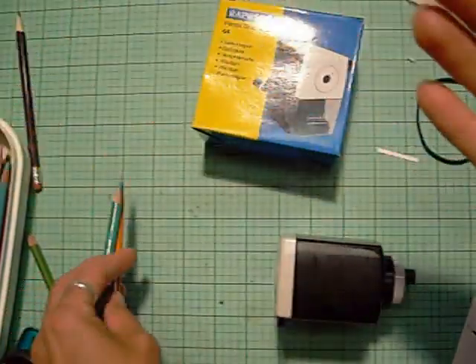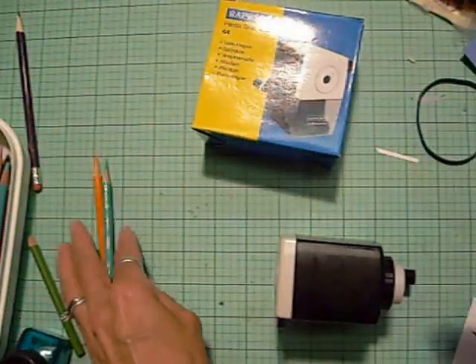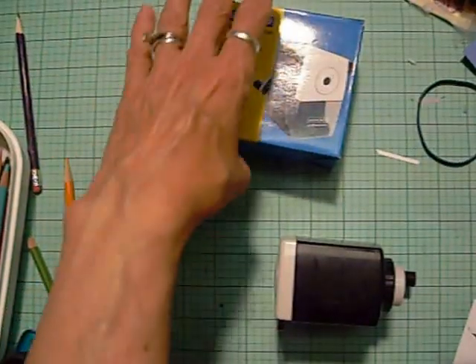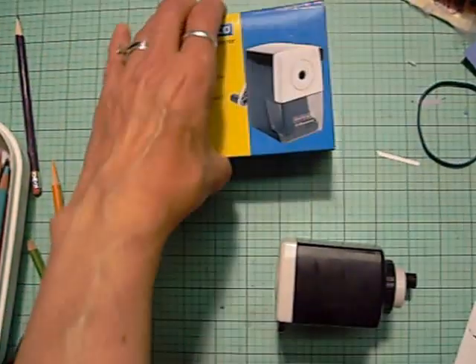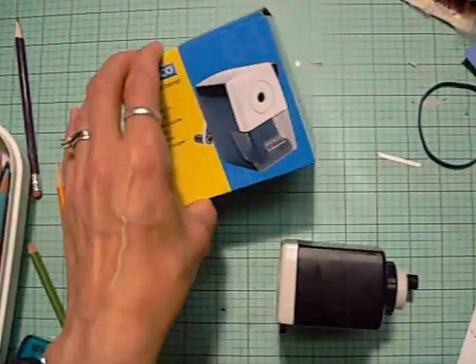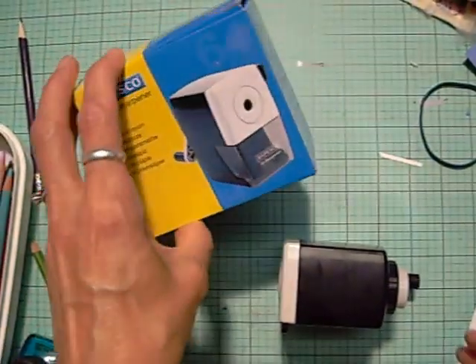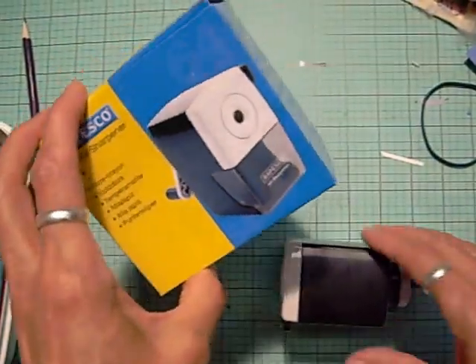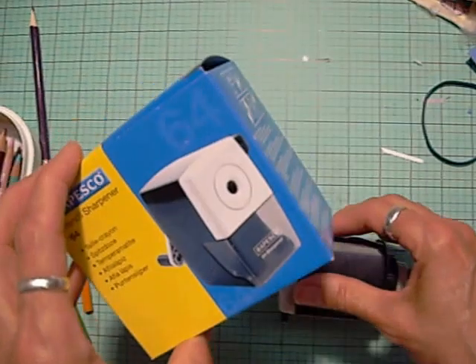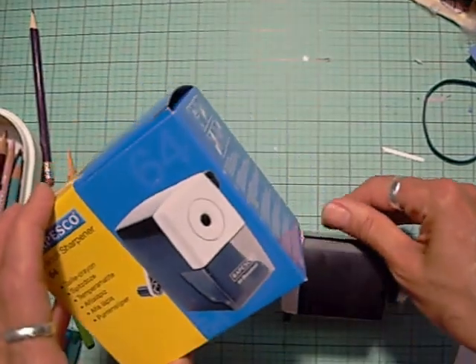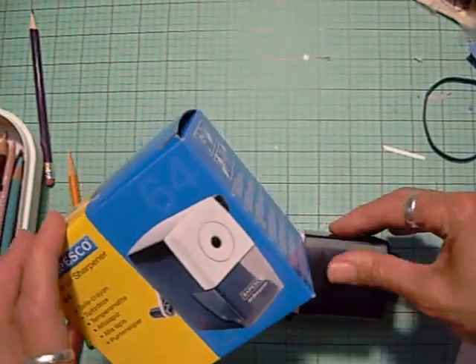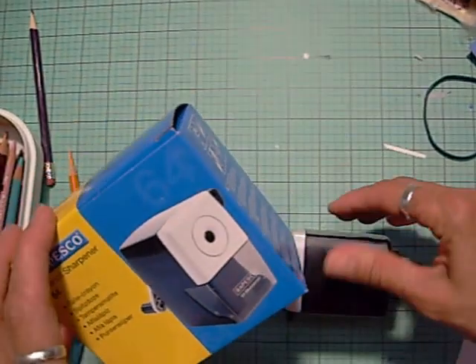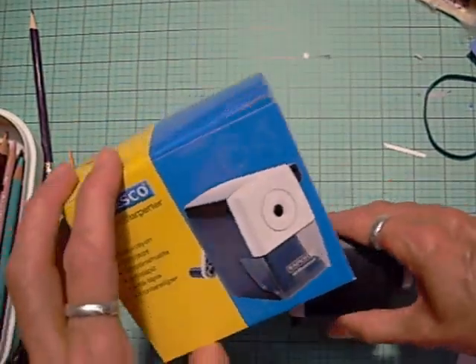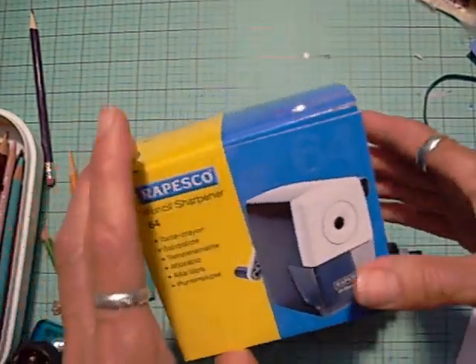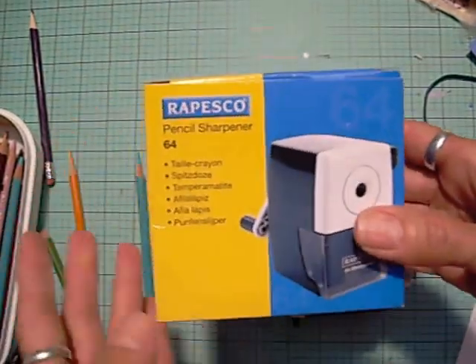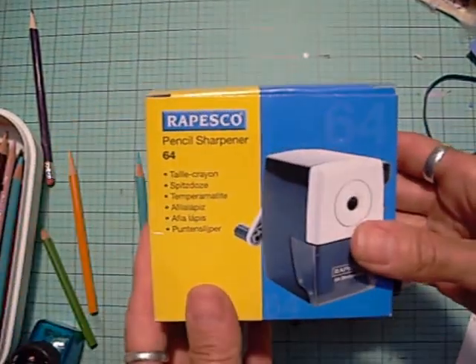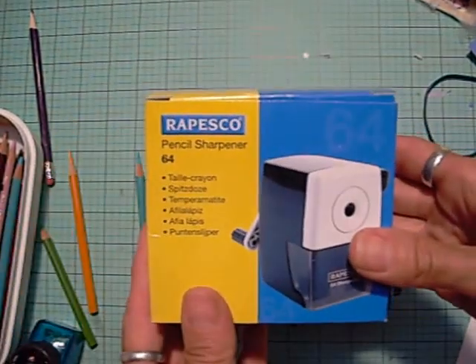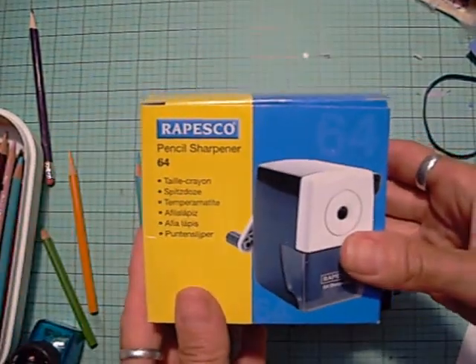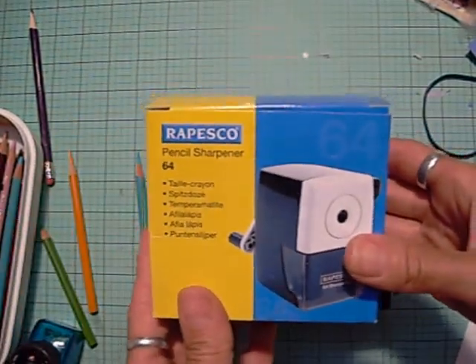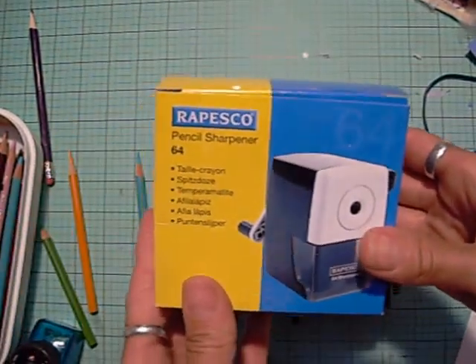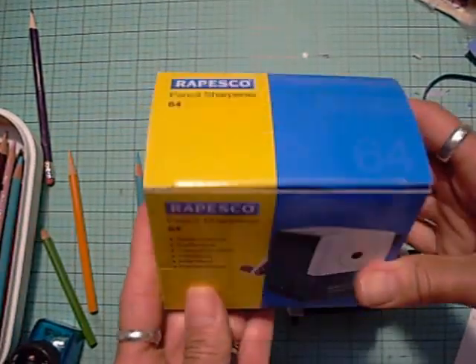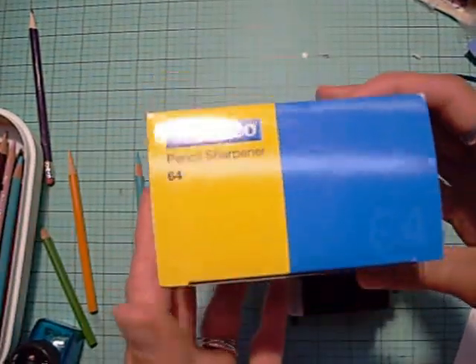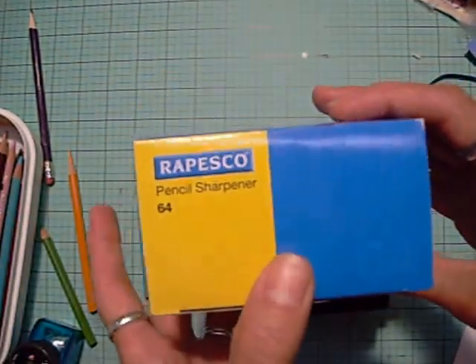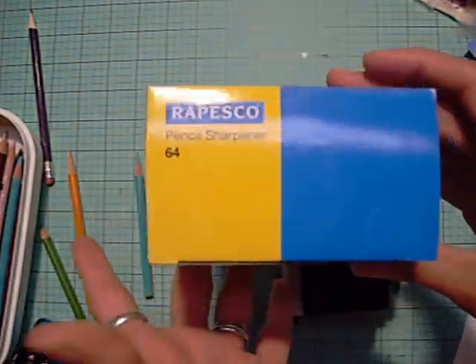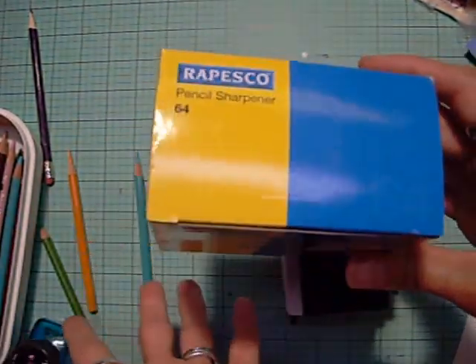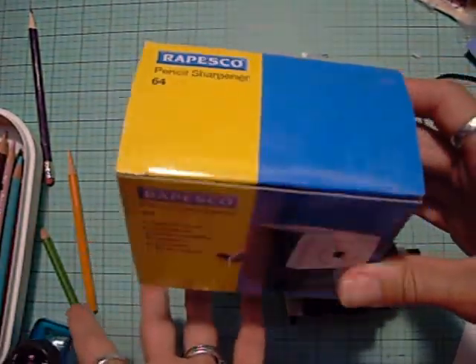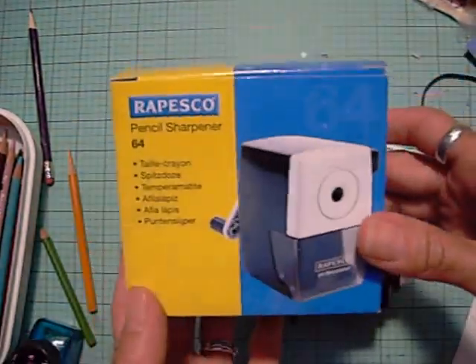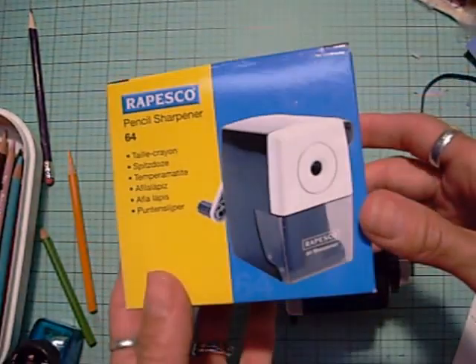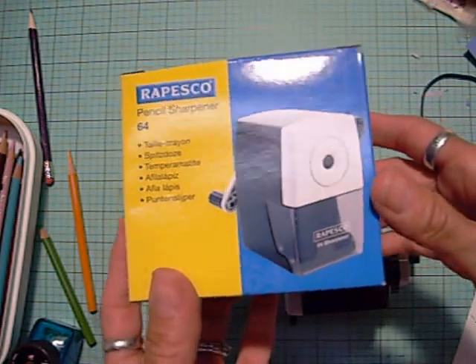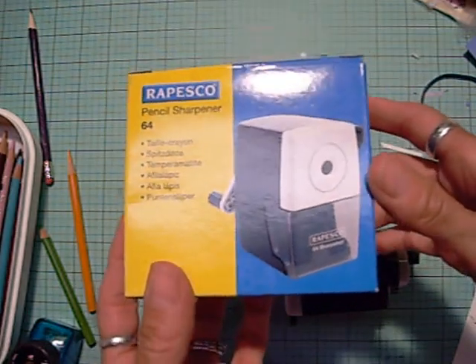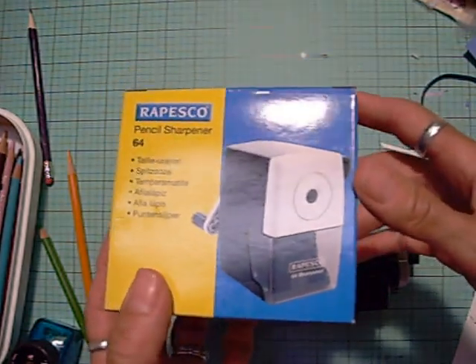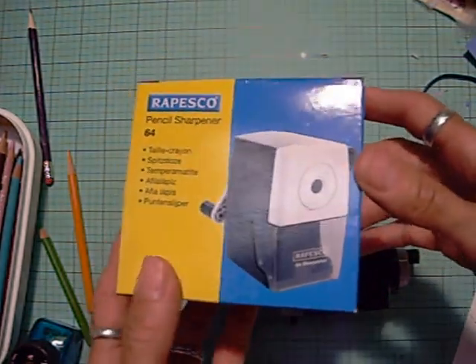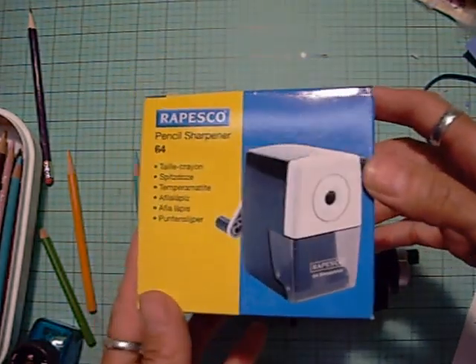I actually ordered this one on Amazon. I think you can get them from art supply stores. This one took like two months to come in, so I assumed that it was sent from overseas.